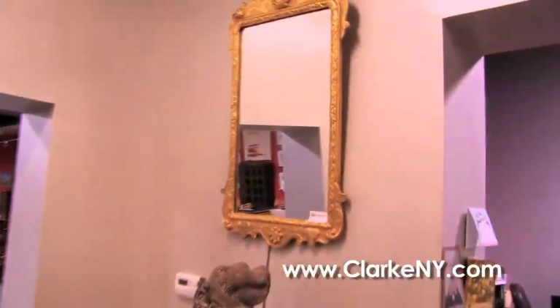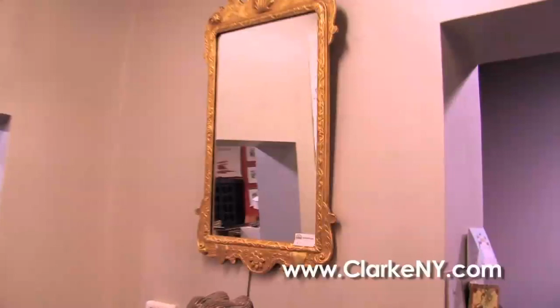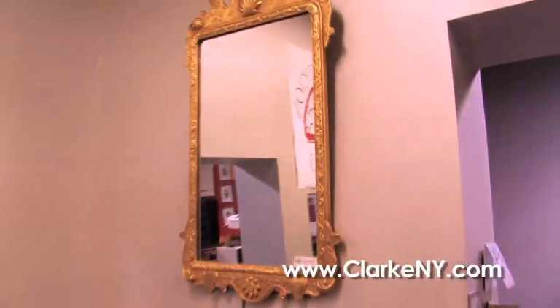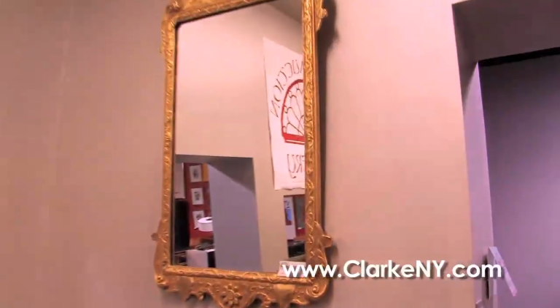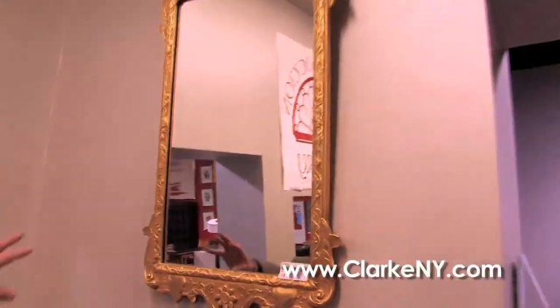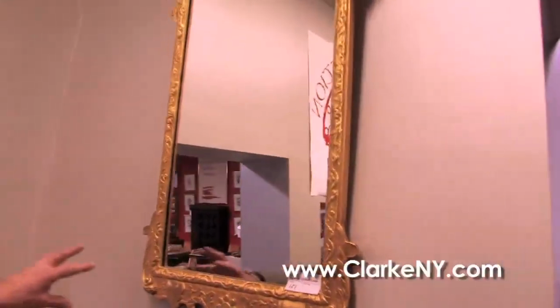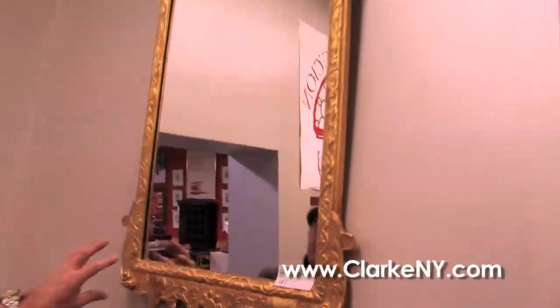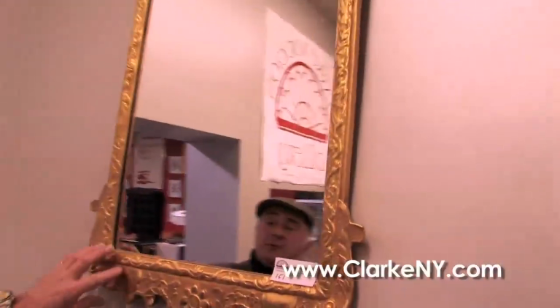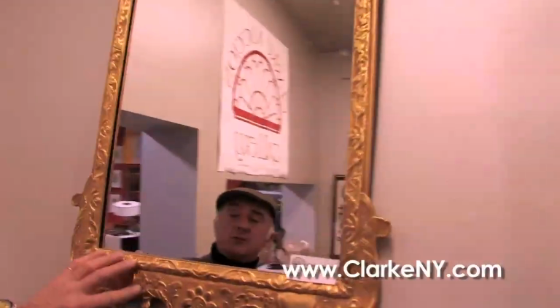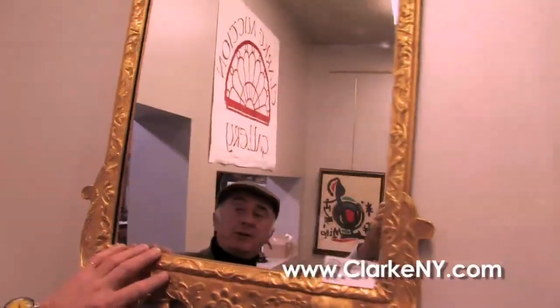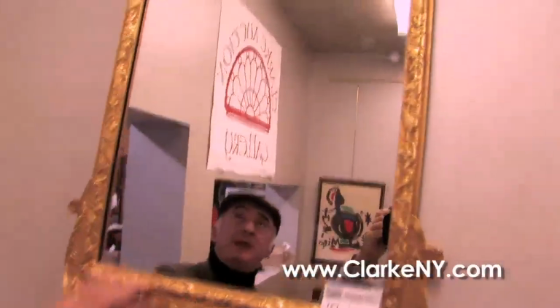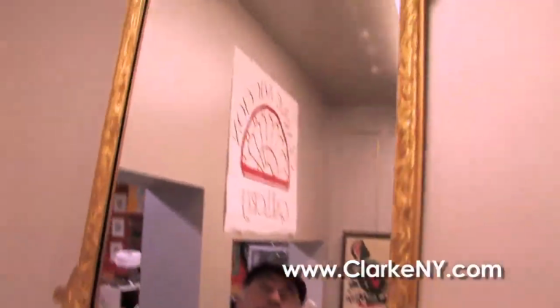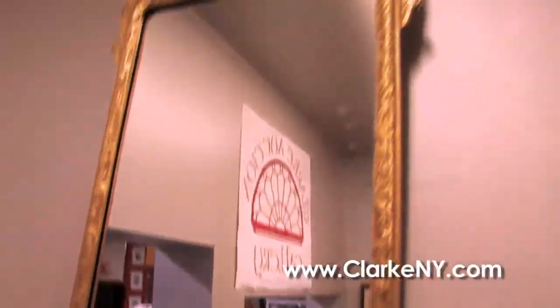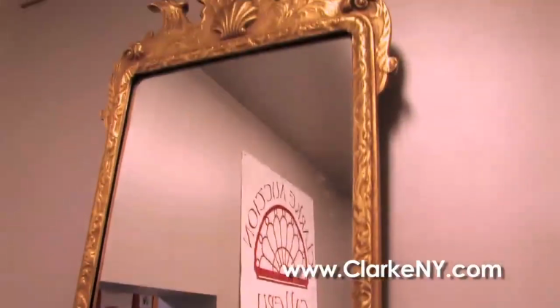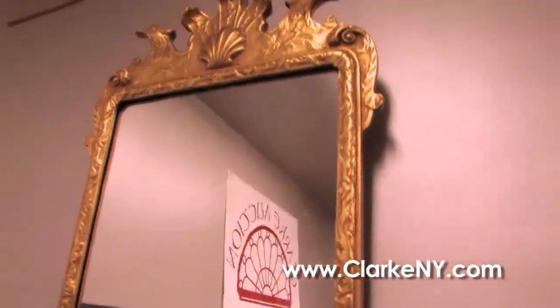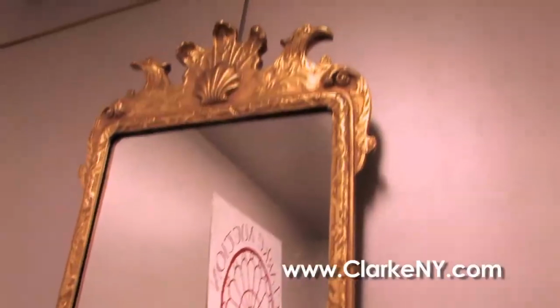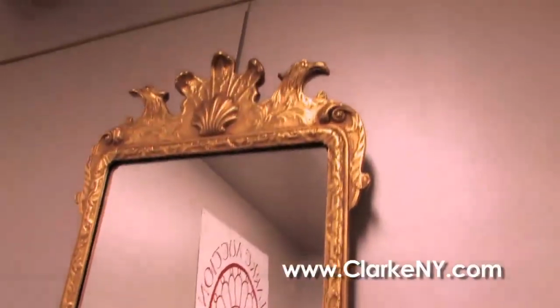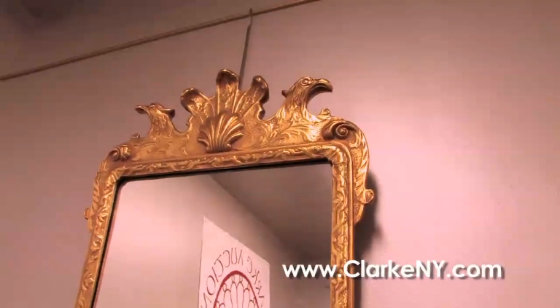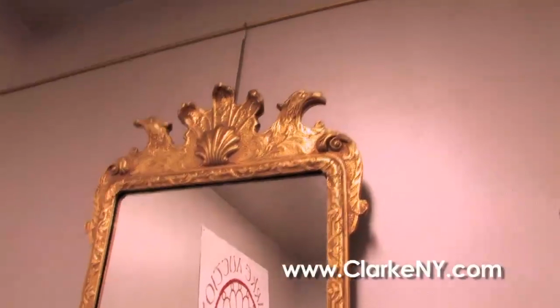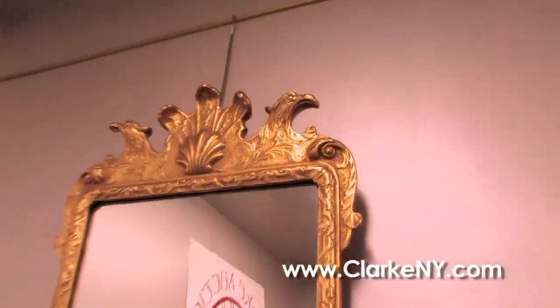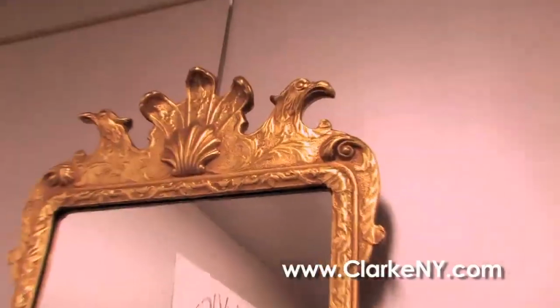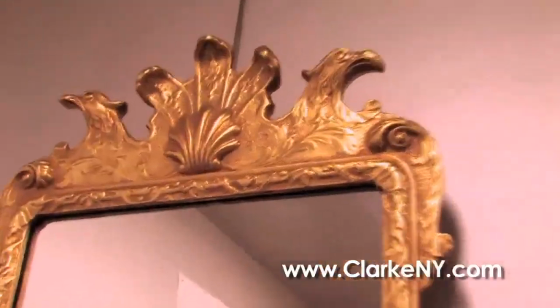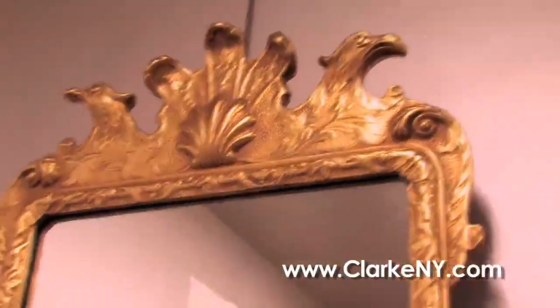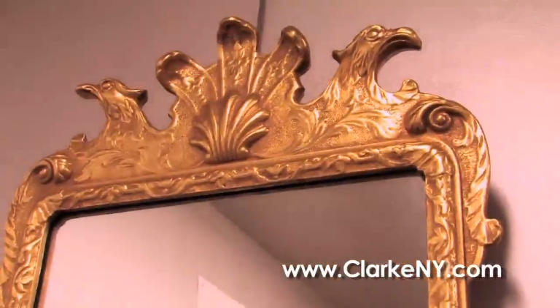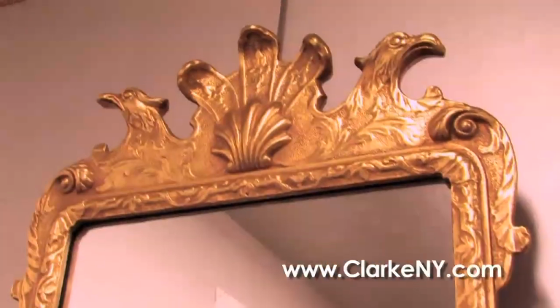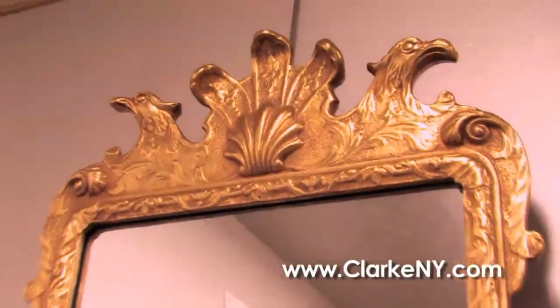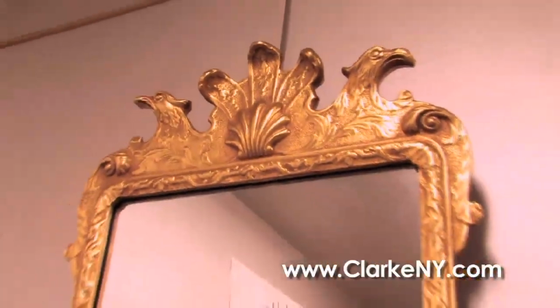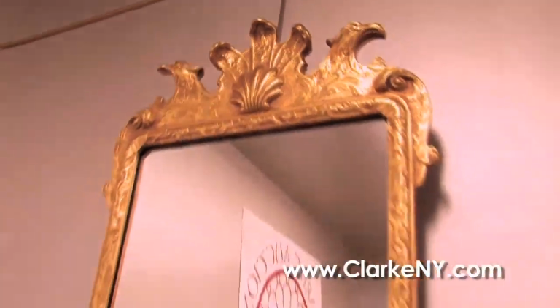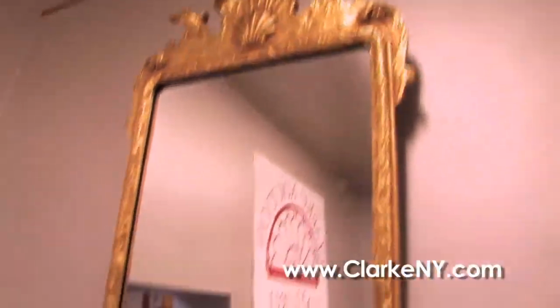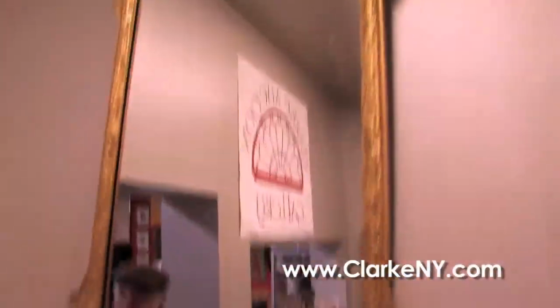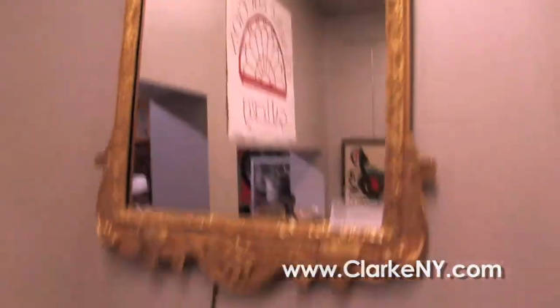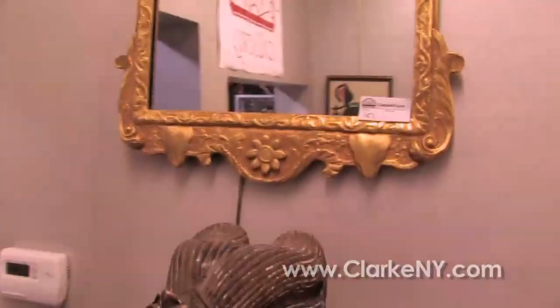Before we go into the main room, we have this beautiful giltwood mirror. It's a reproduction by a company called Colonial, sort of similar to Beacon Hill and Baker, but of the newer reproduction — very desirable because it's such good quality.